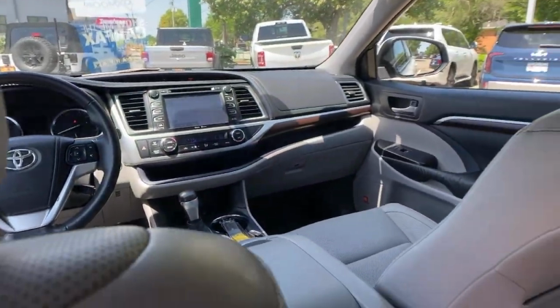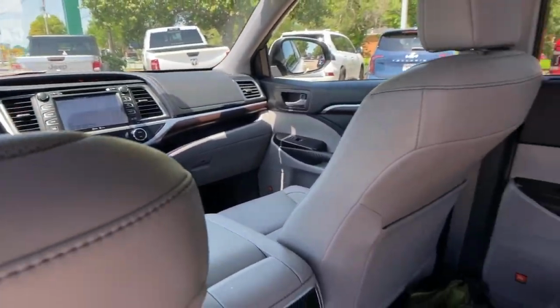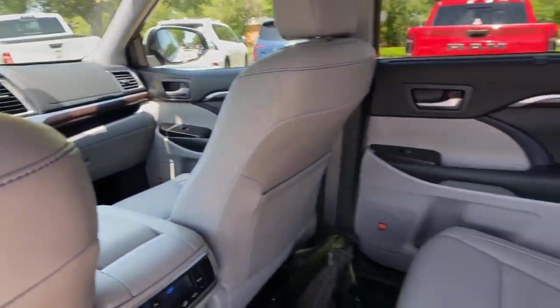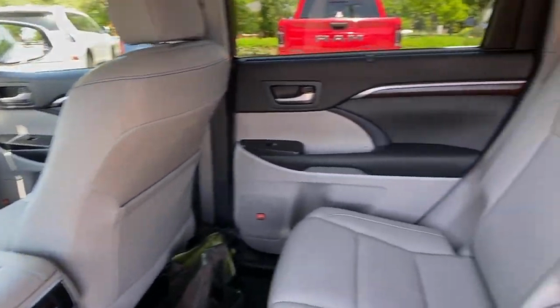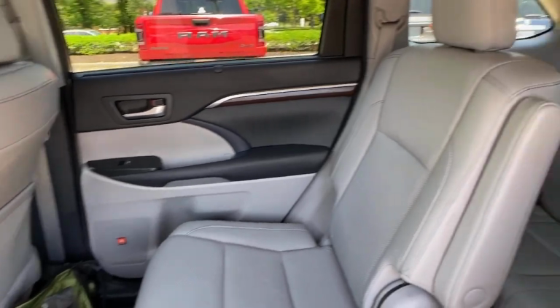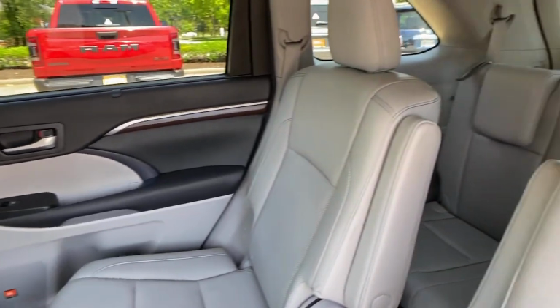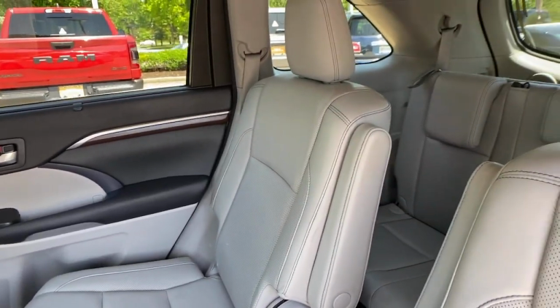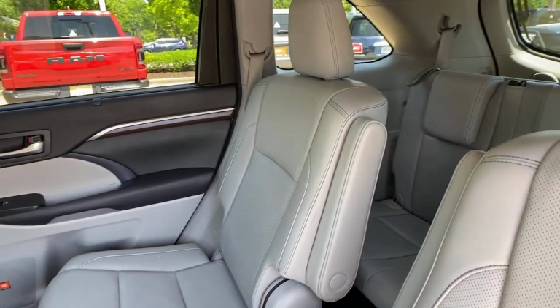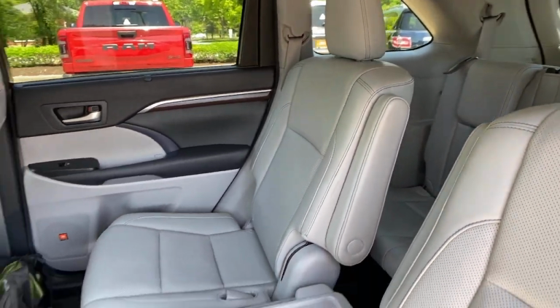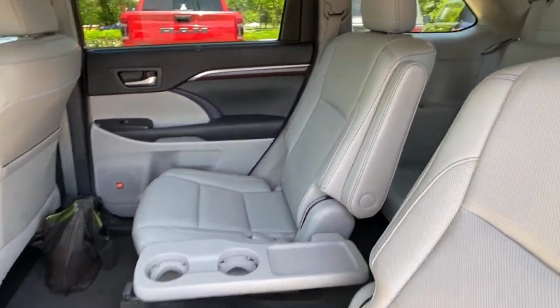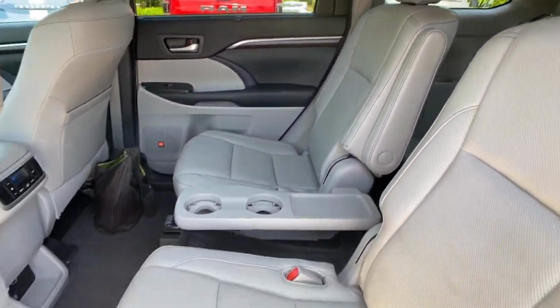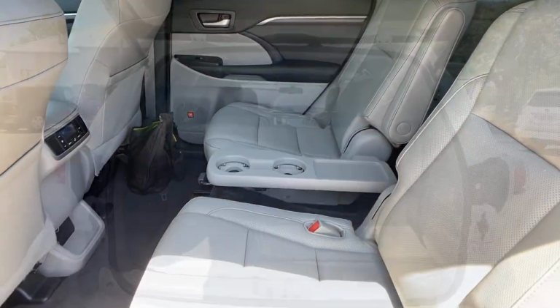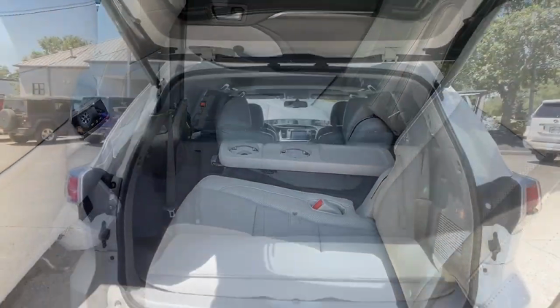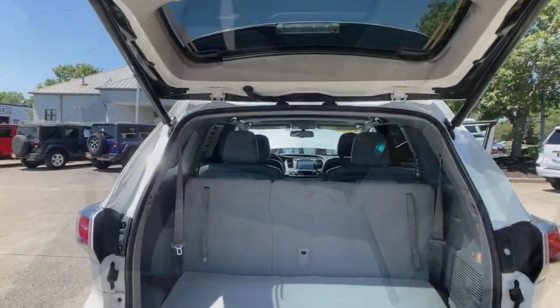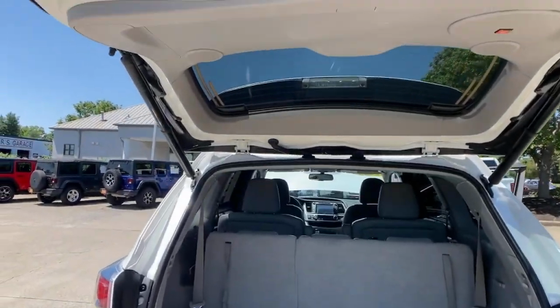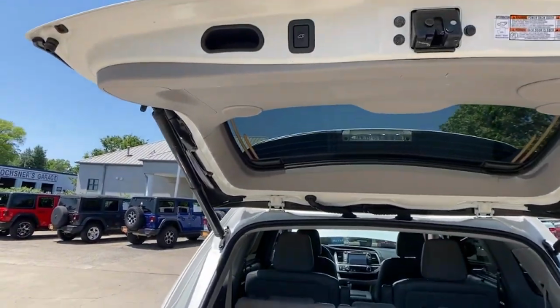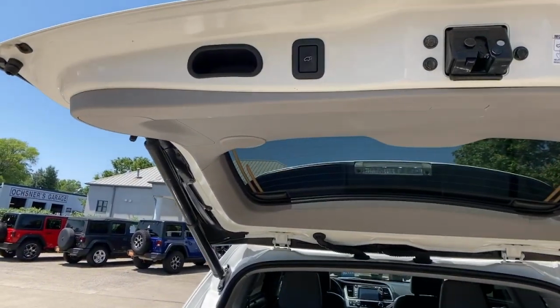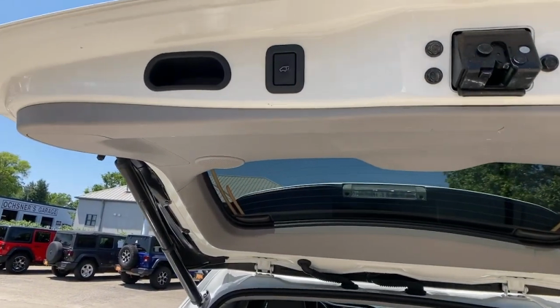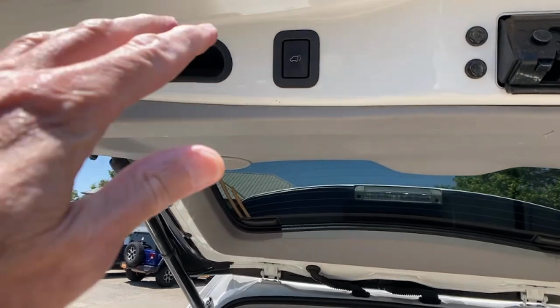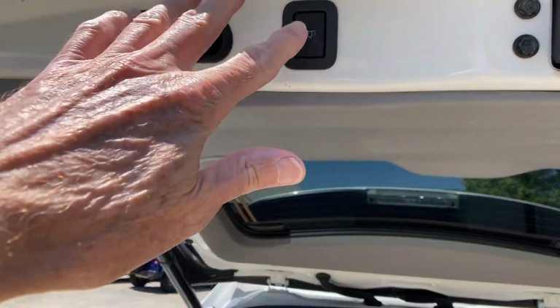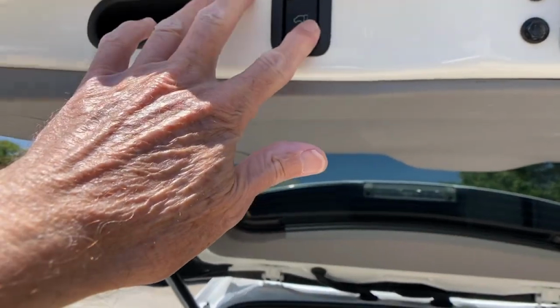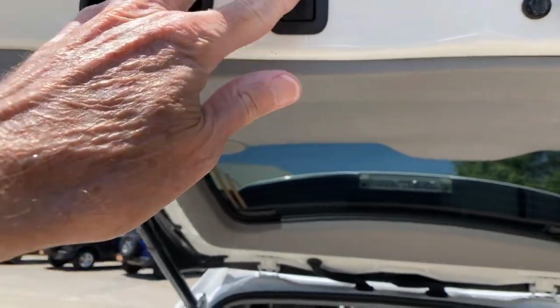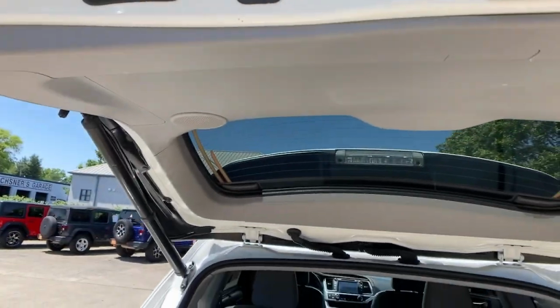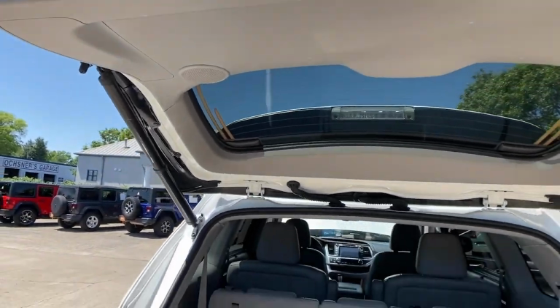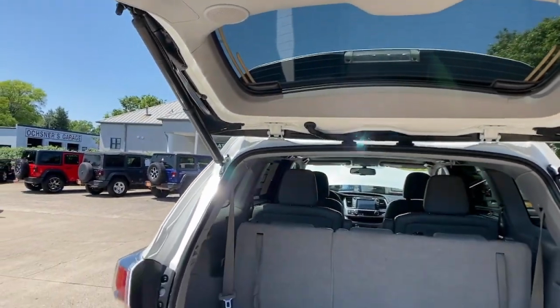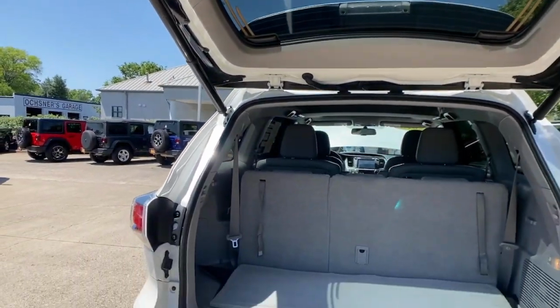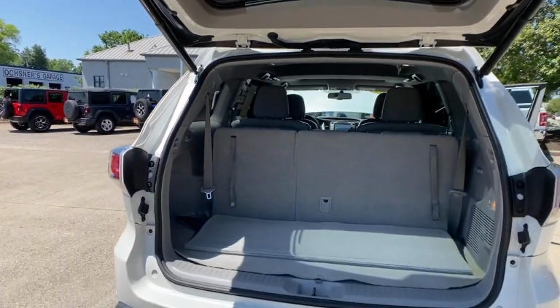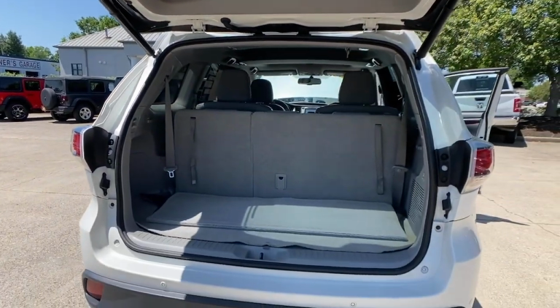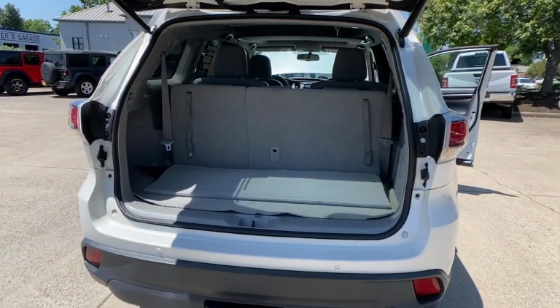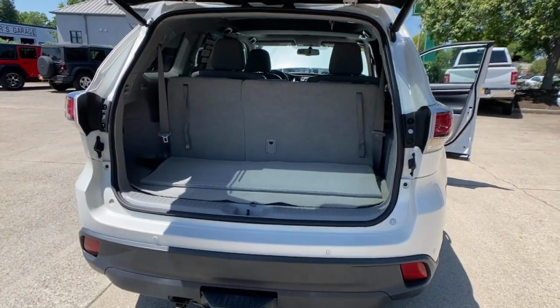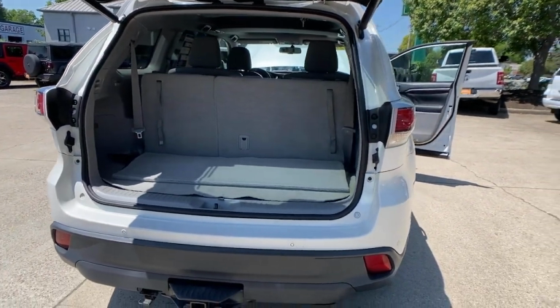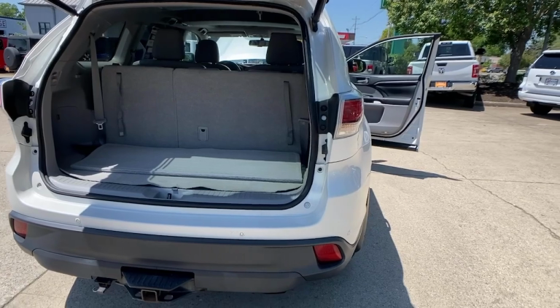Heated and/or cooled front seats, navigation system, keyless entry, moonroof, sun/moonroof, power liftgate, power passenger seat, heated mirrors, fog lamps.